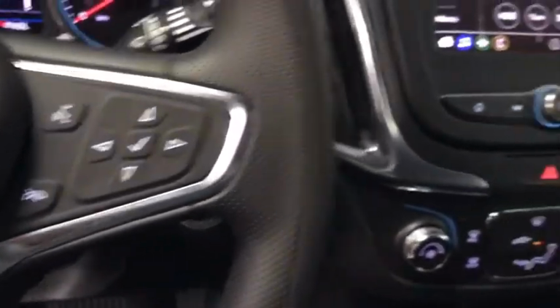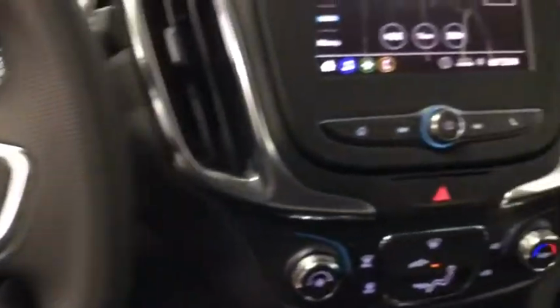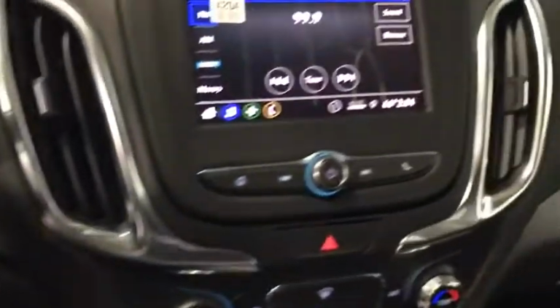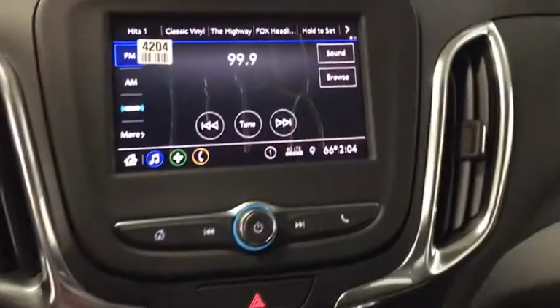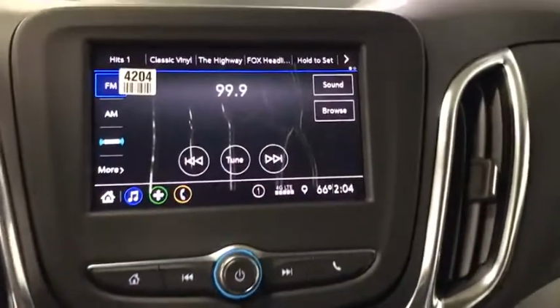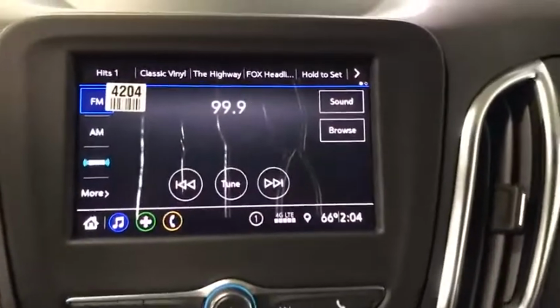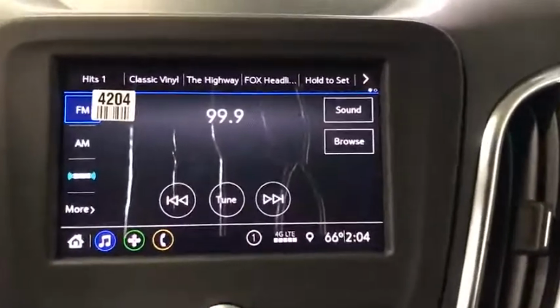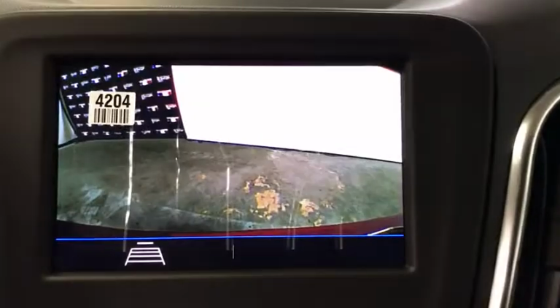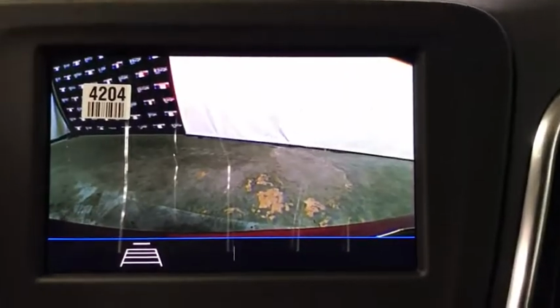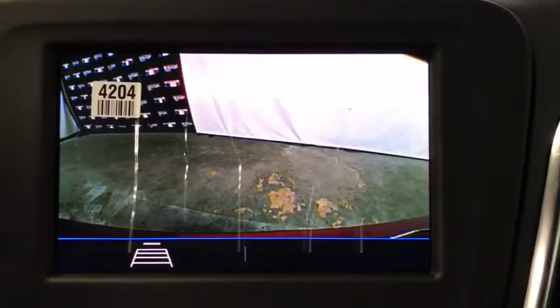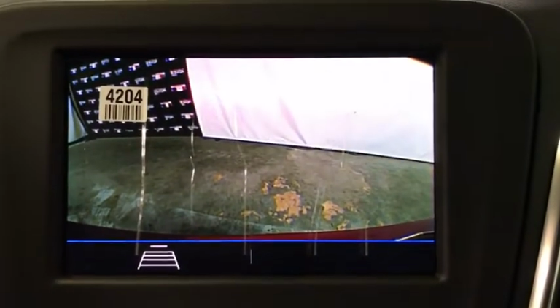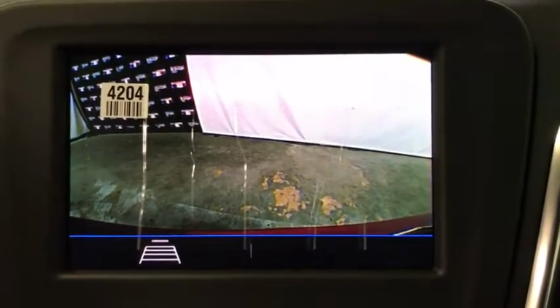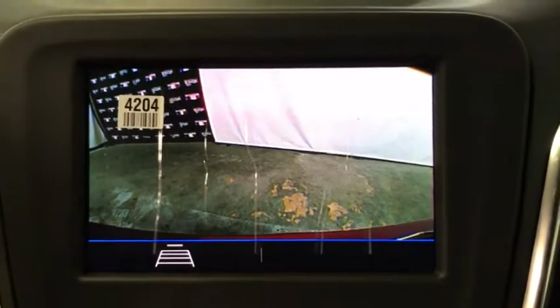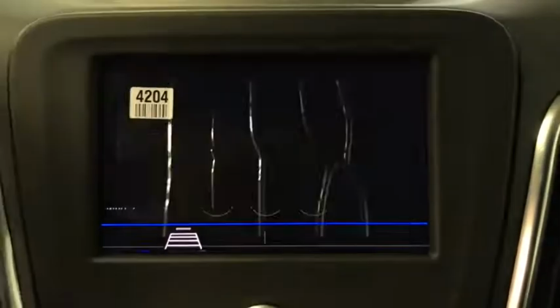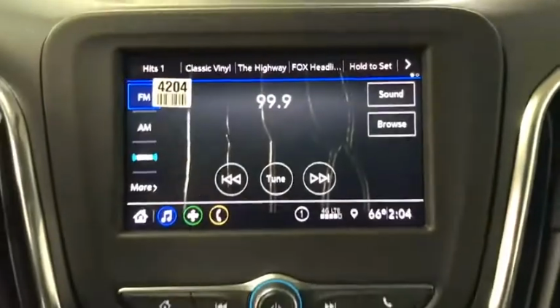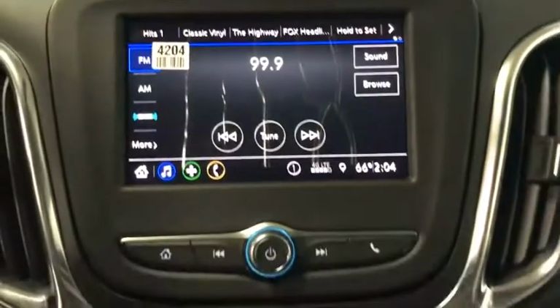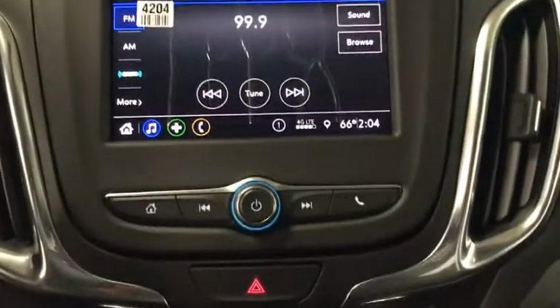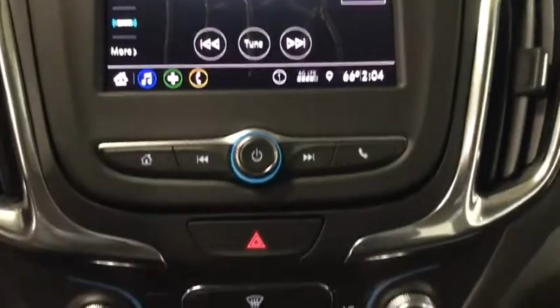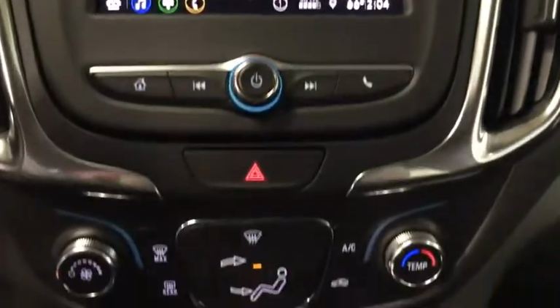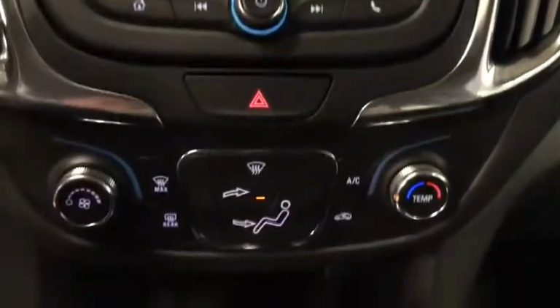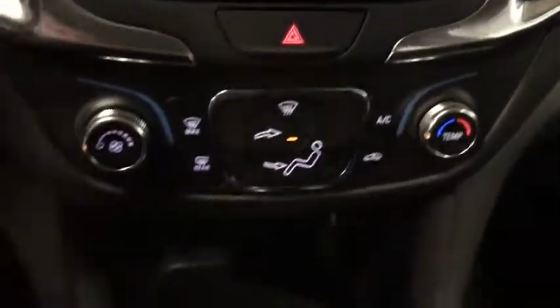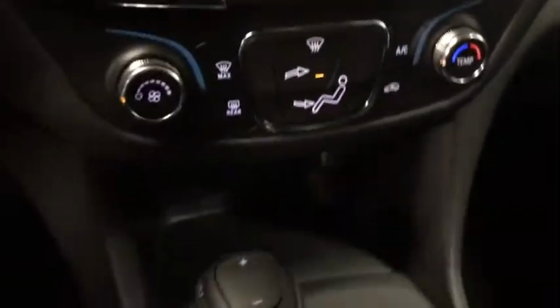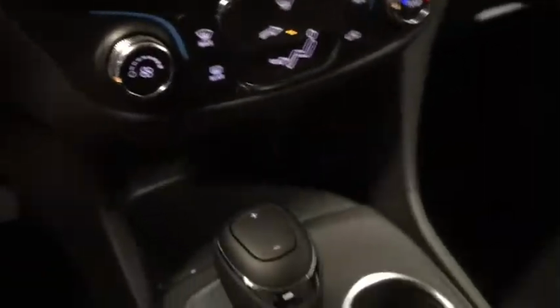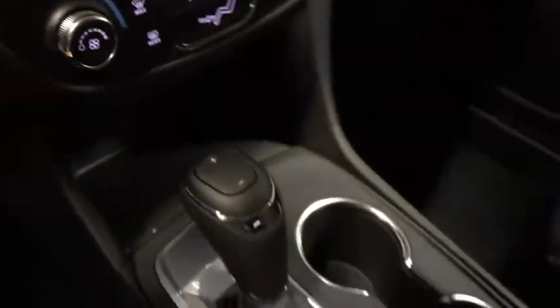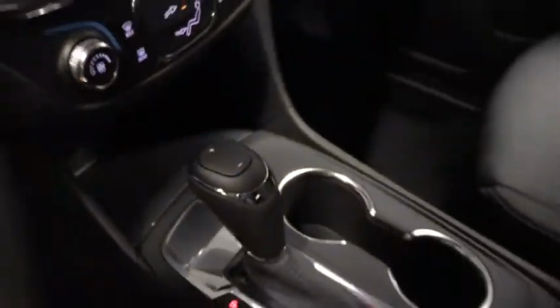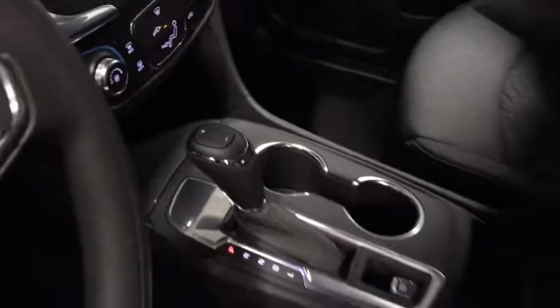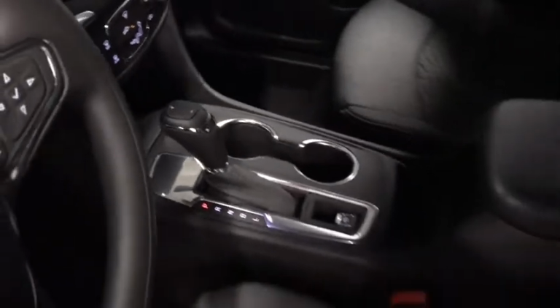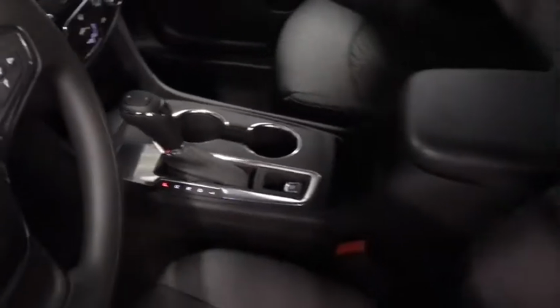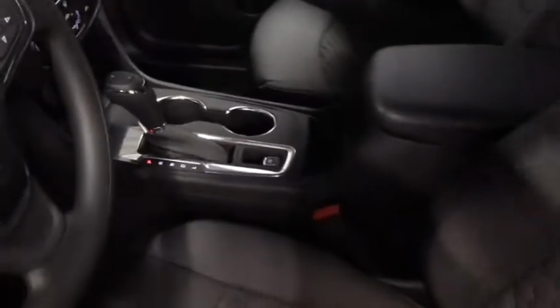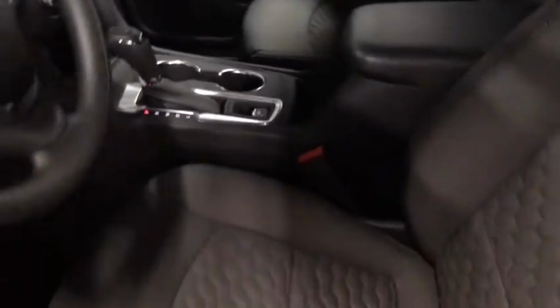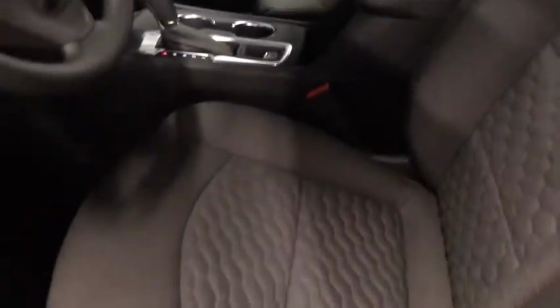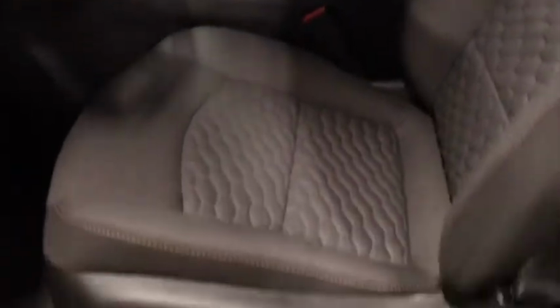Power windows, compass, security system, trip computer, rear window defroster, tachometer, panic alarm, overhead console, remote keyless entry.